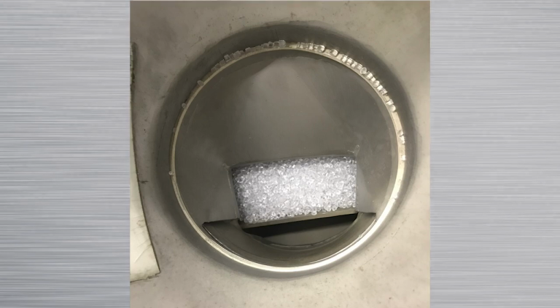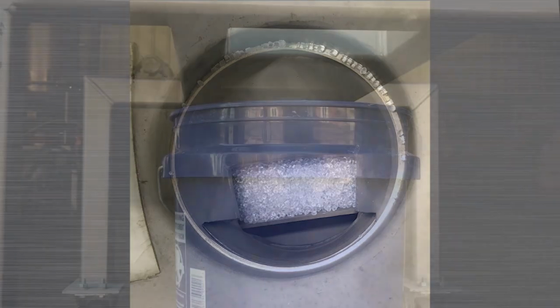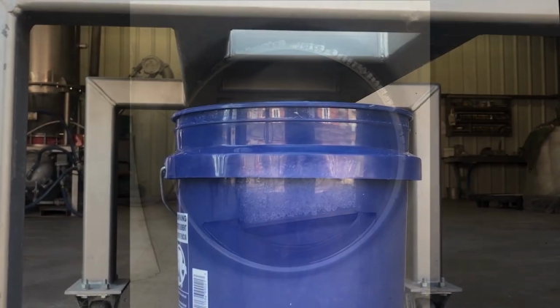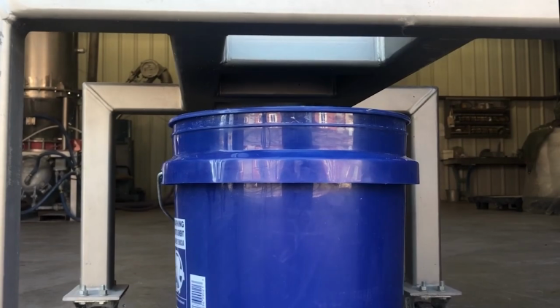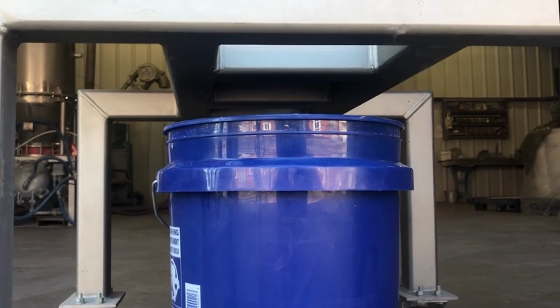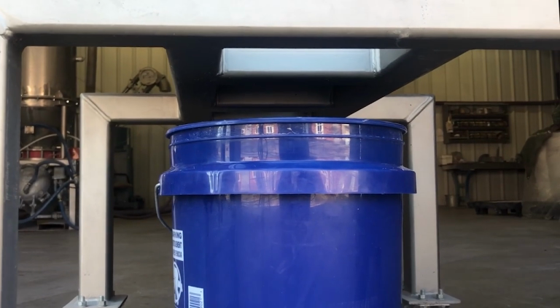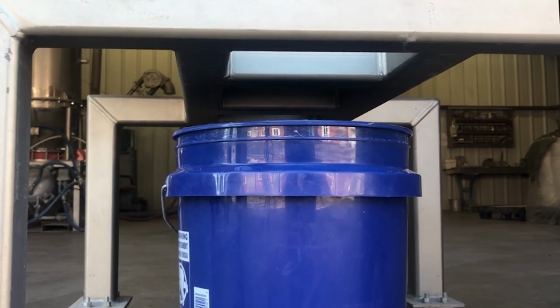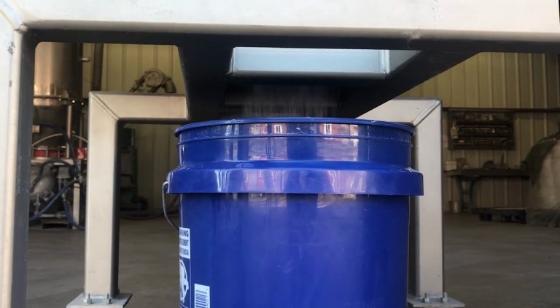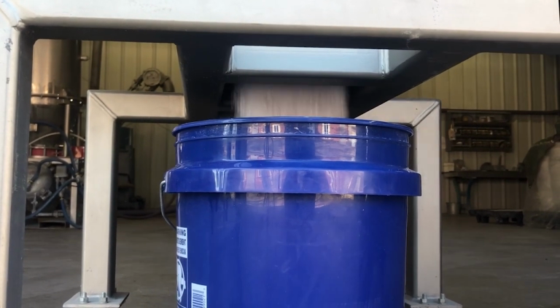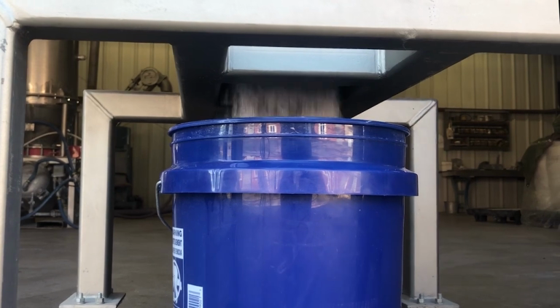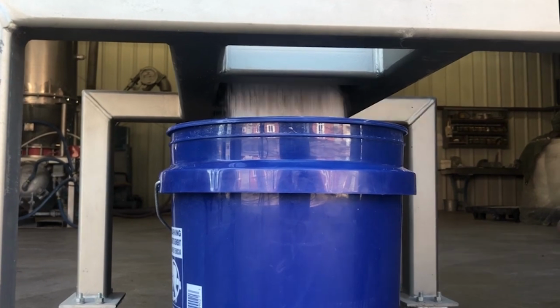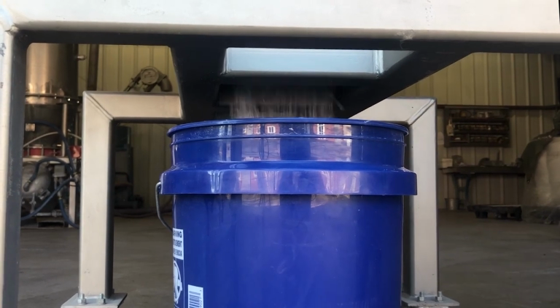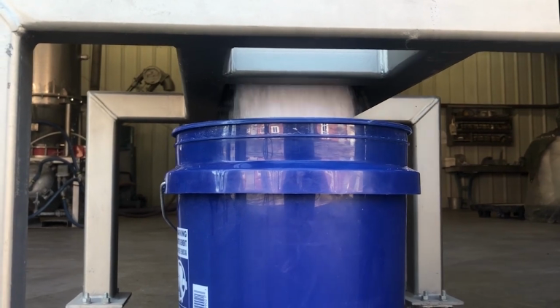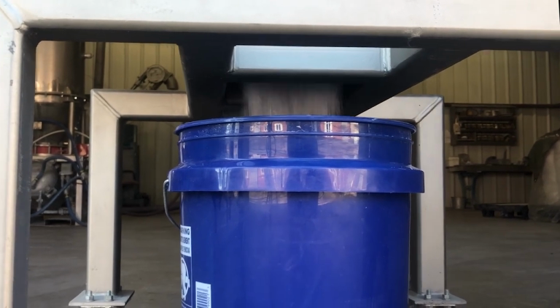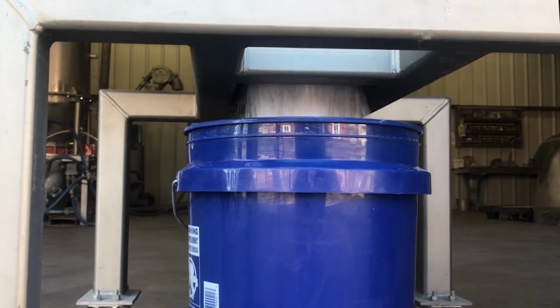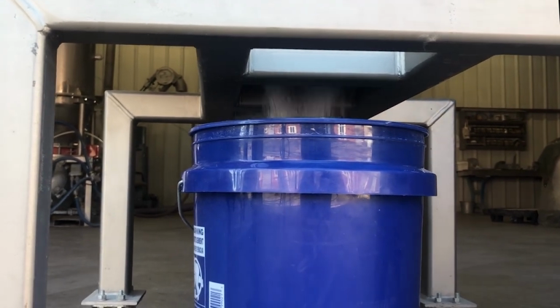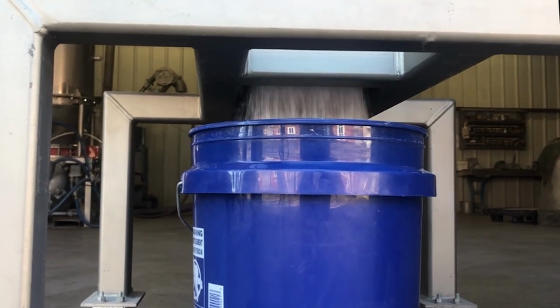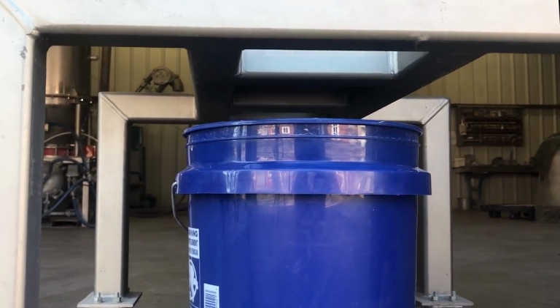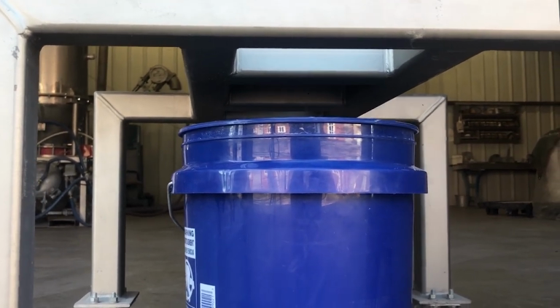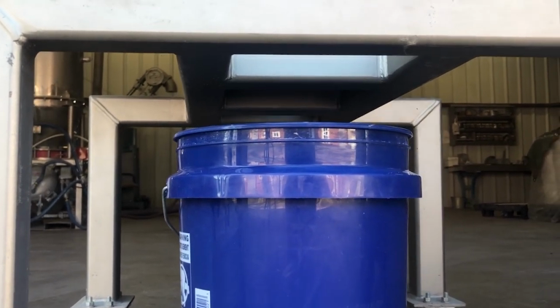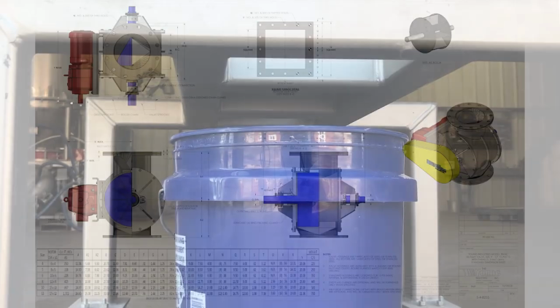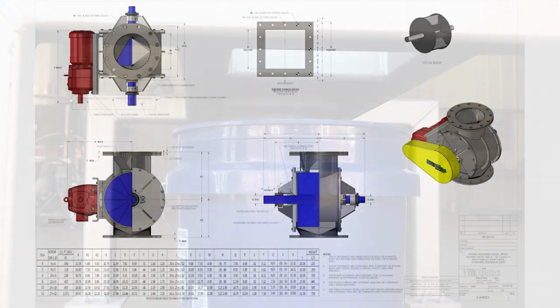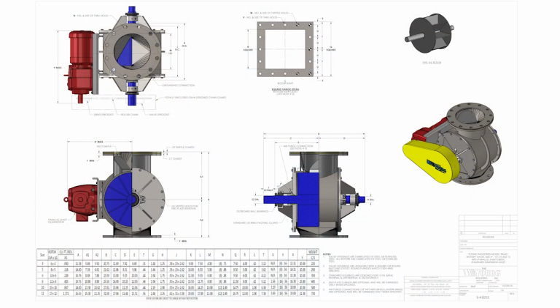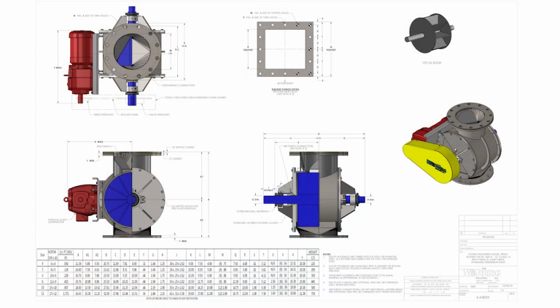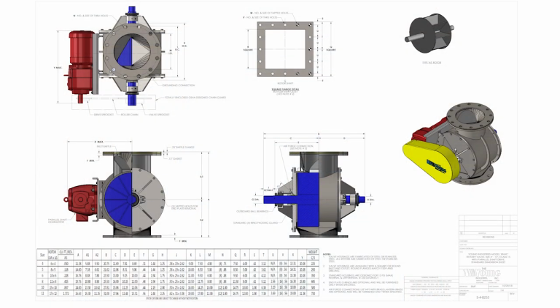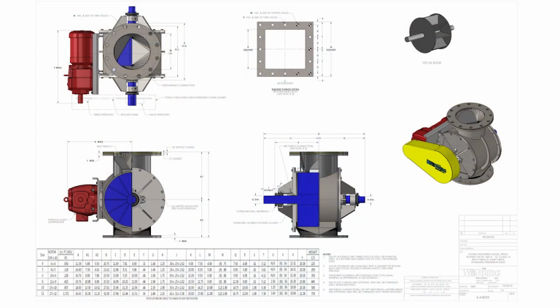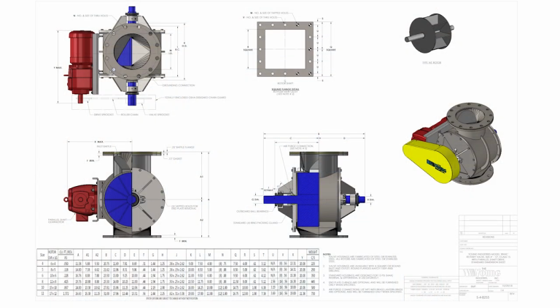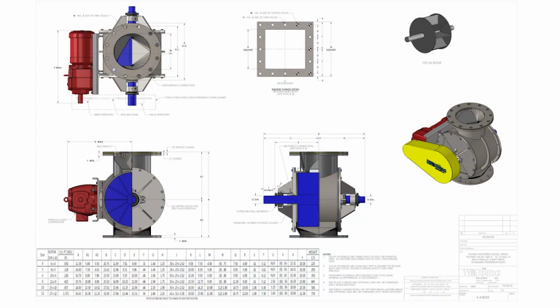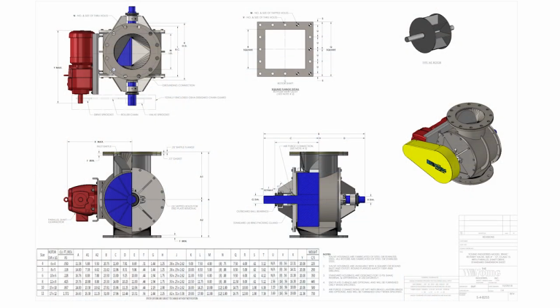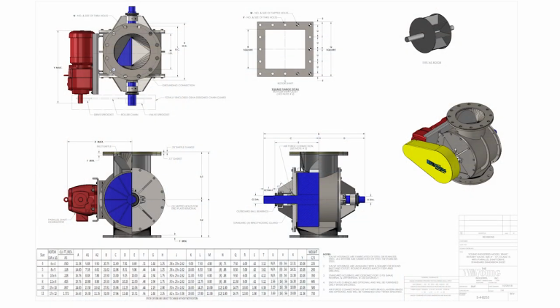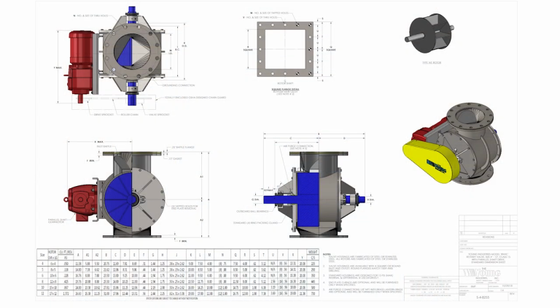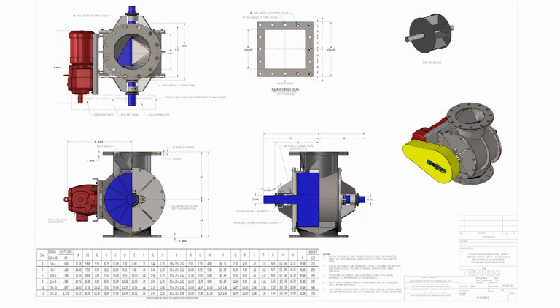The RNHC rotary valve is manufactured of carbon steel or various grades of 300 series stainless steel as standard. Other materials as needed by the application are available. Standard valve sizes are 4 inch through 12 inch with larger sizes available.